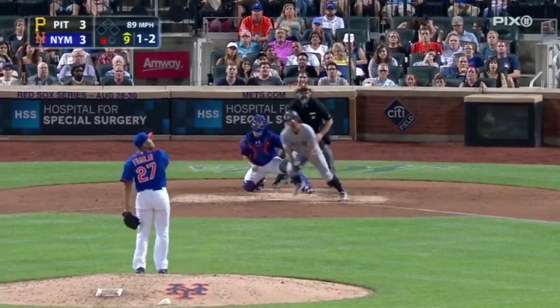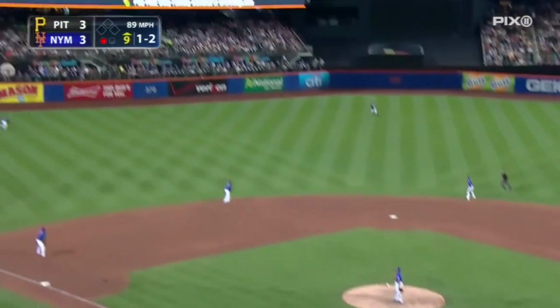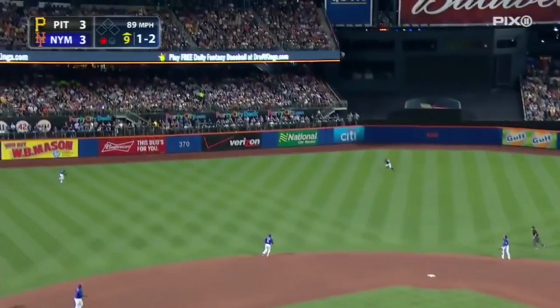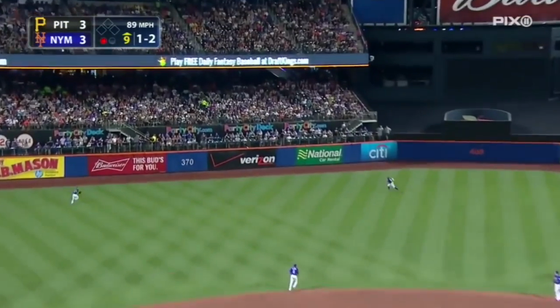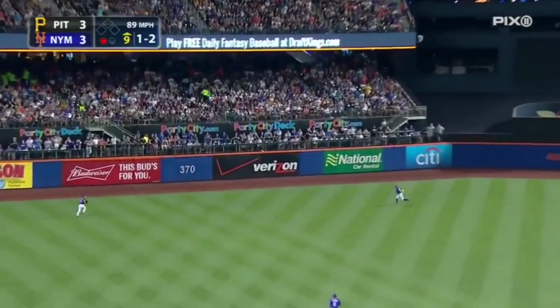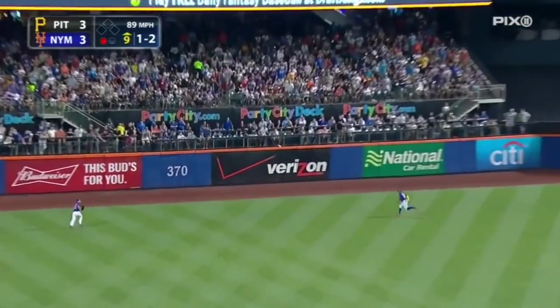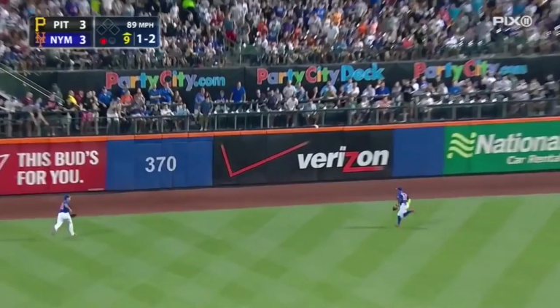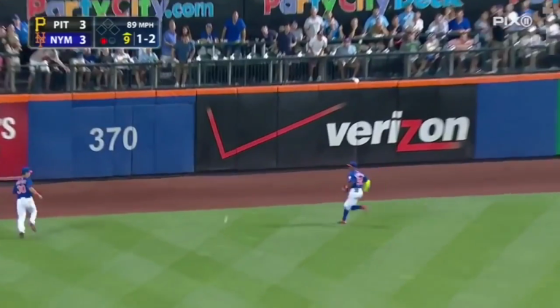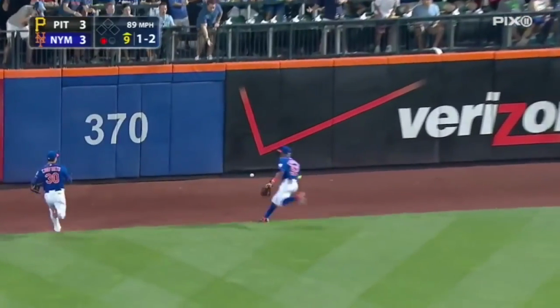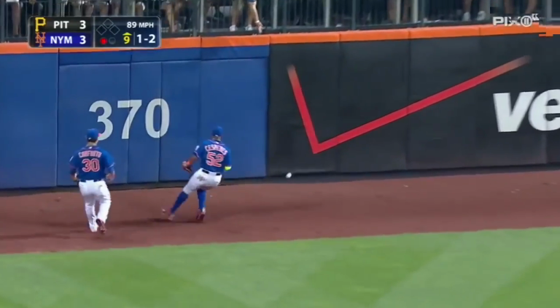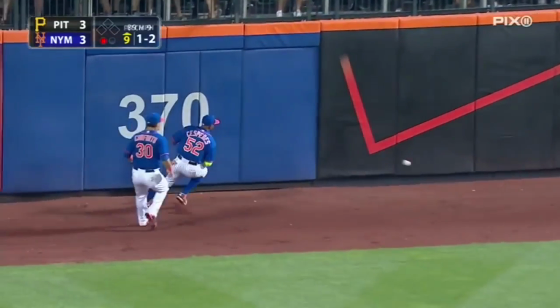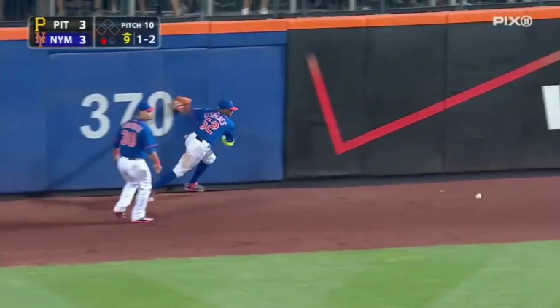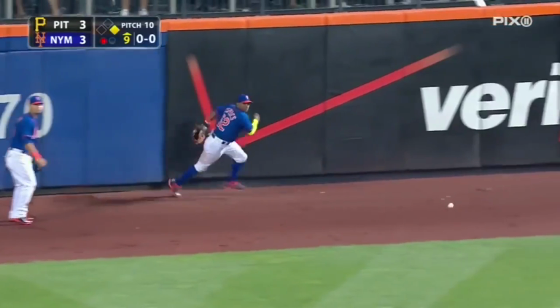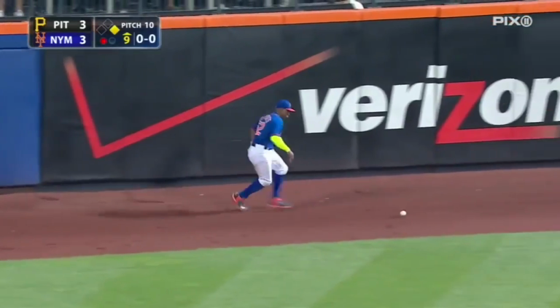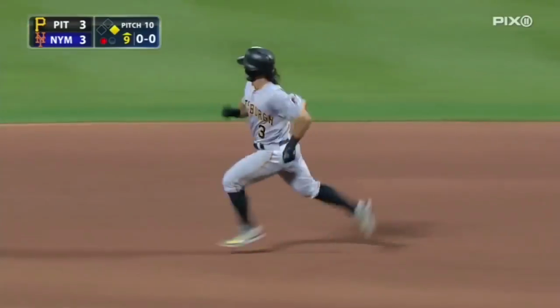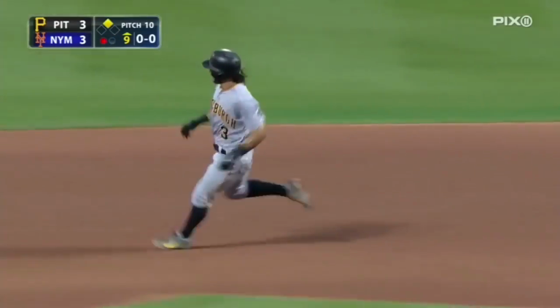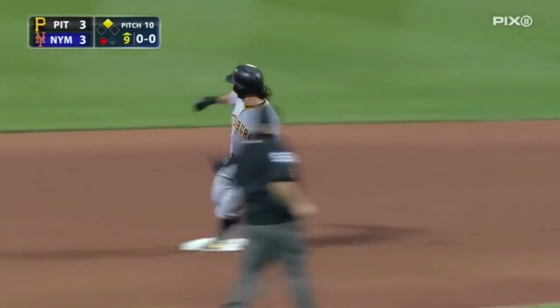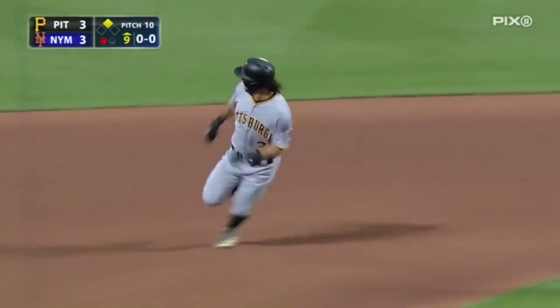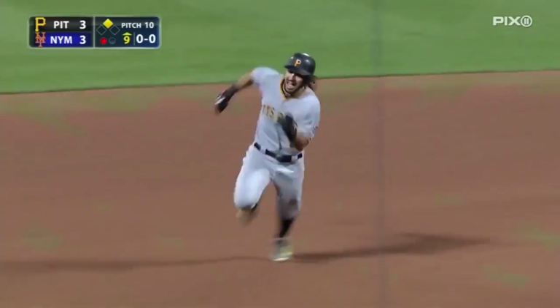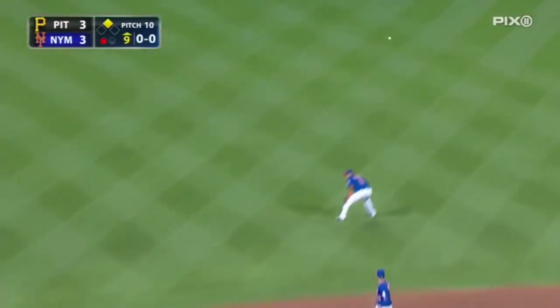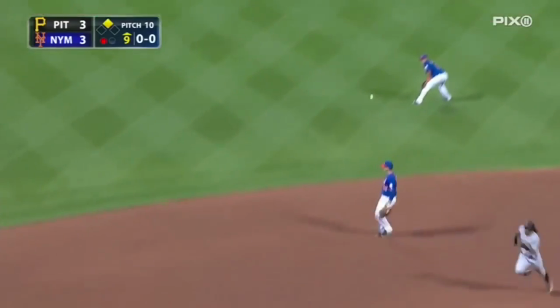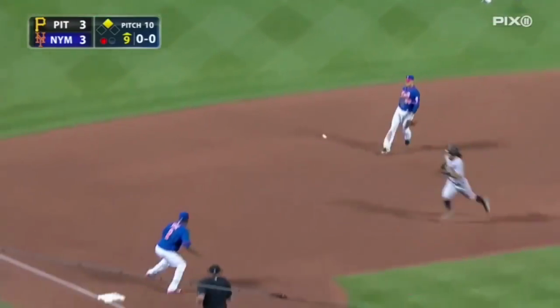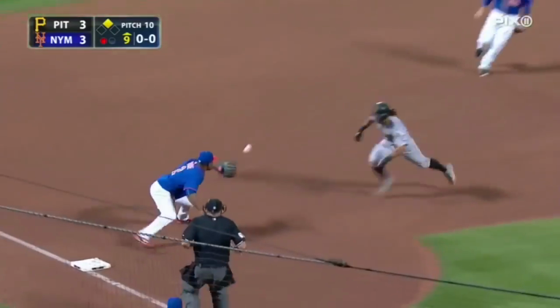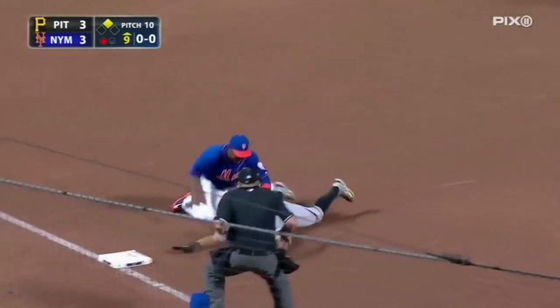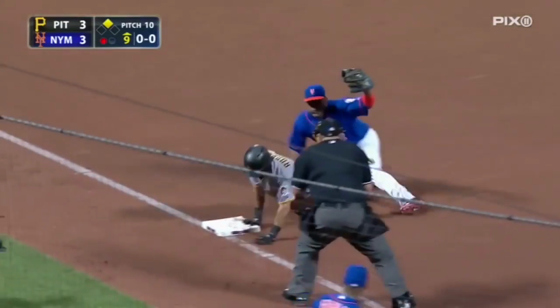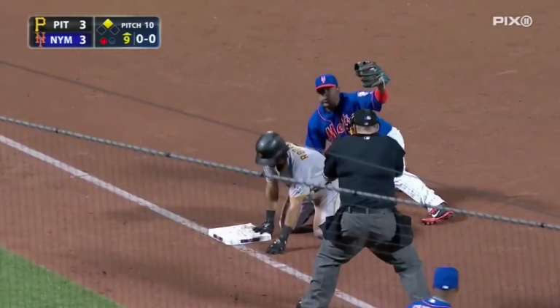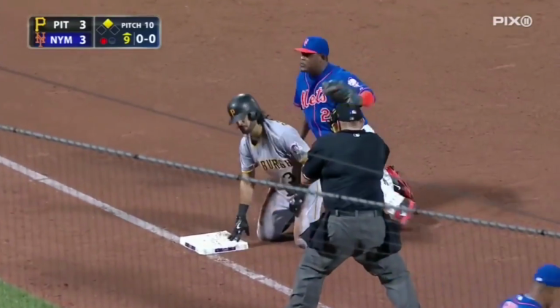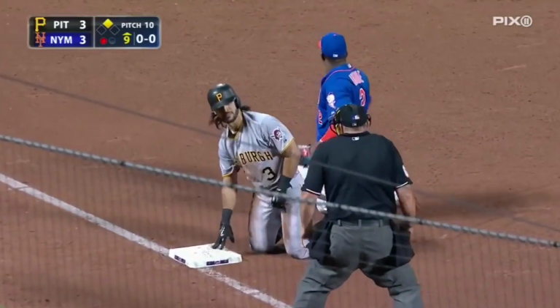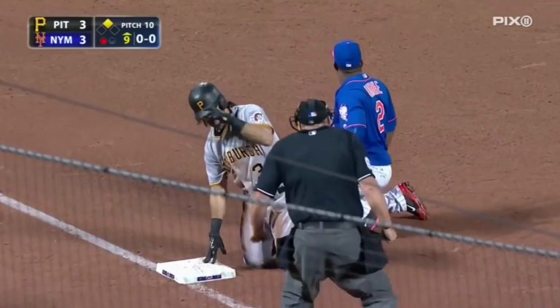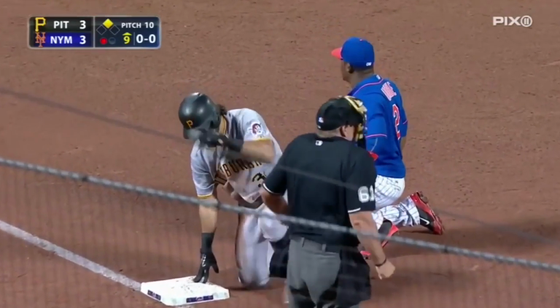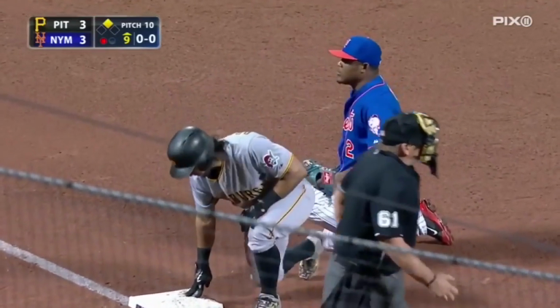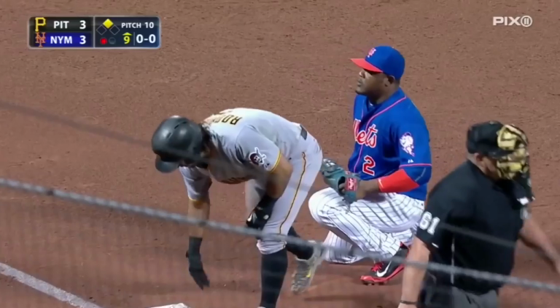Hit to left-center field, cutting over in the gap is Cespedes — he won't get there. Rodriguez with an extra base hit, it bounces away from Cespedes. Rodriguez gonna try for three — the throw by Cespedes — he got him! Oh man, what a throw.